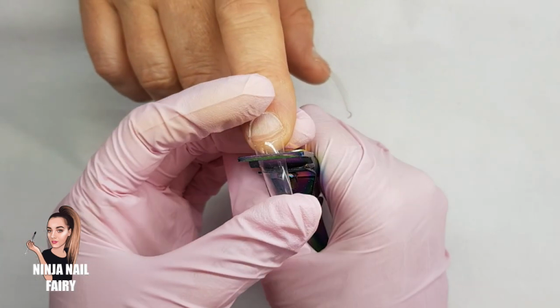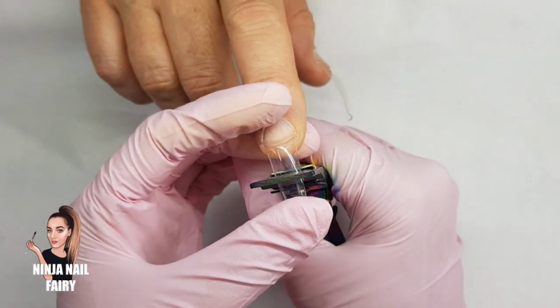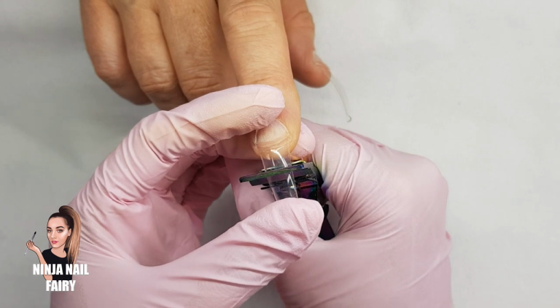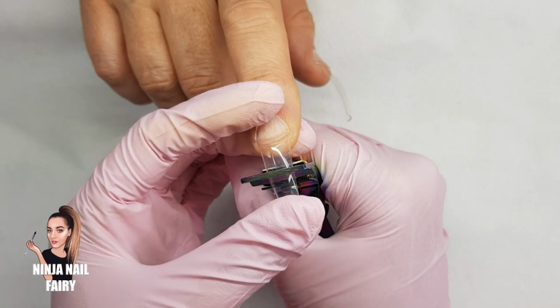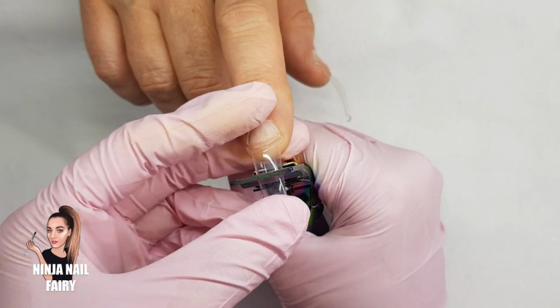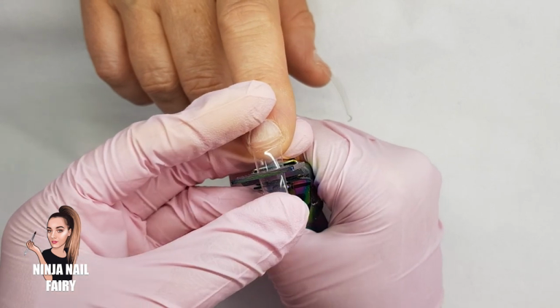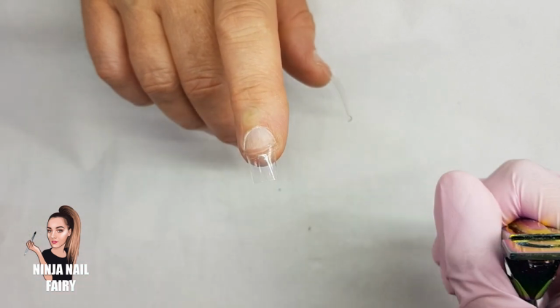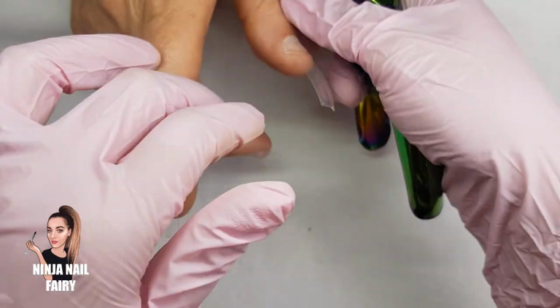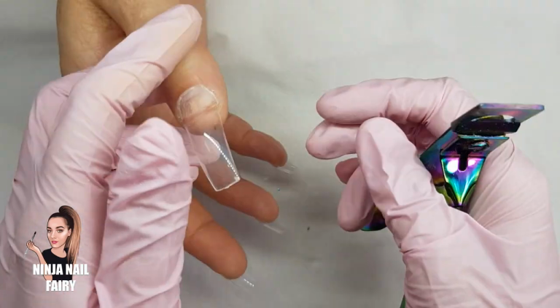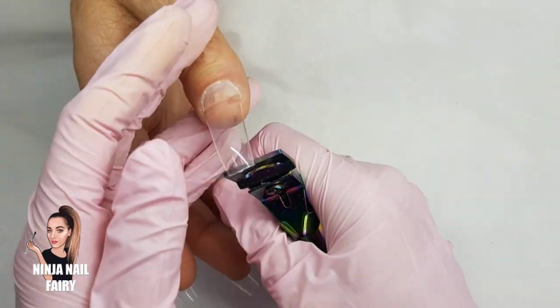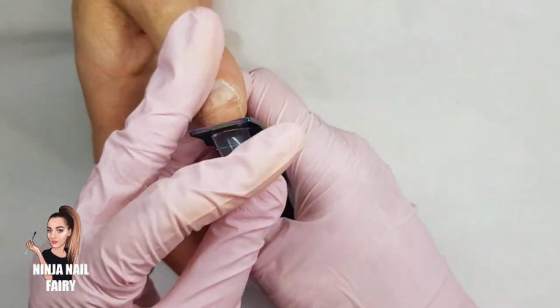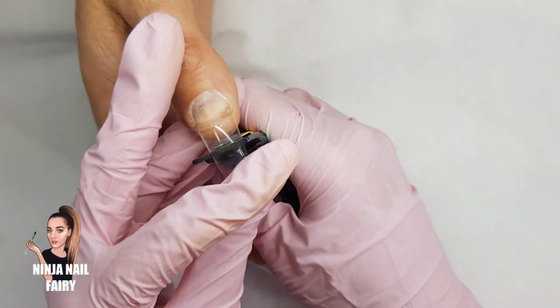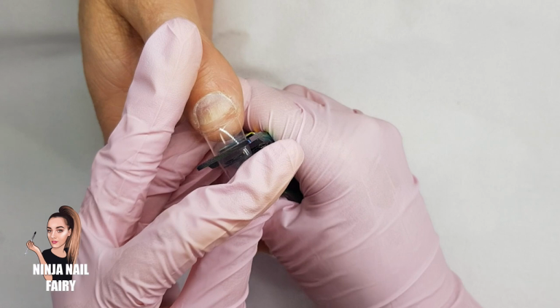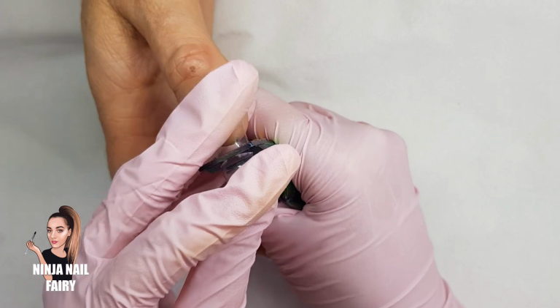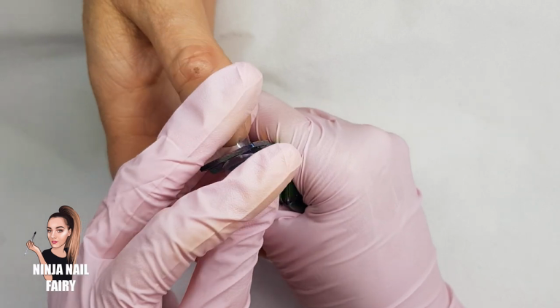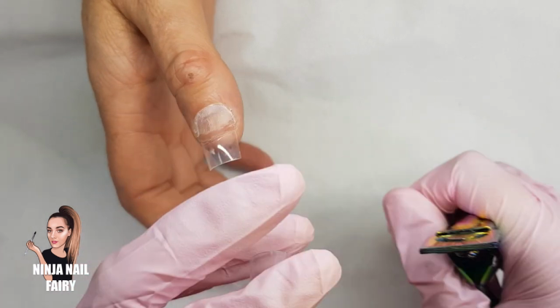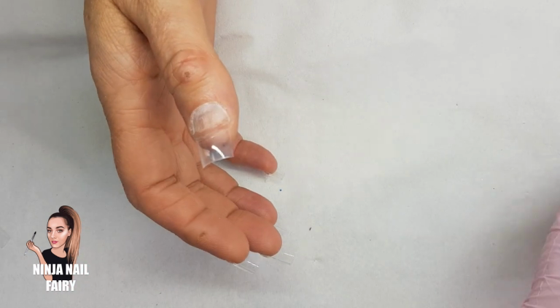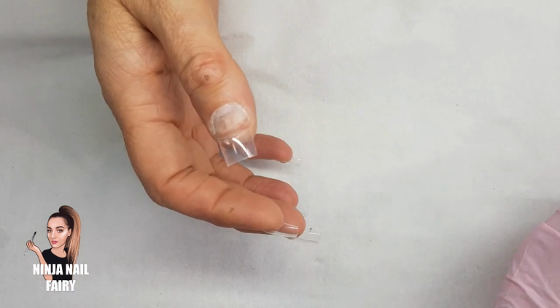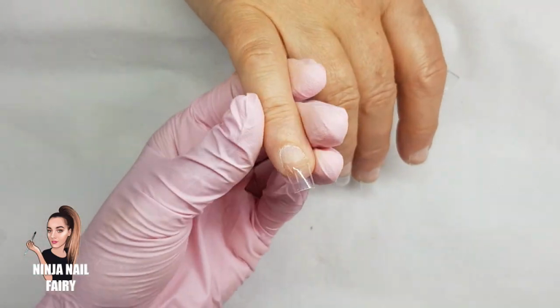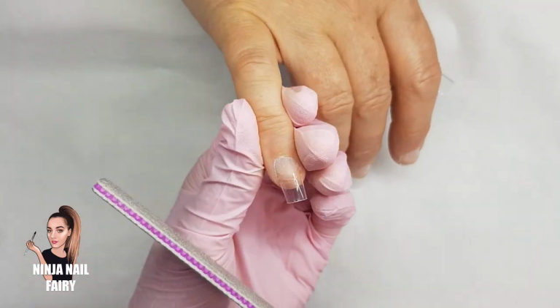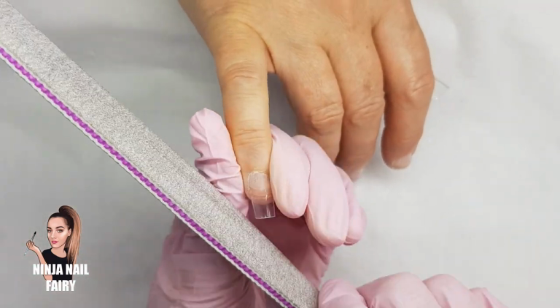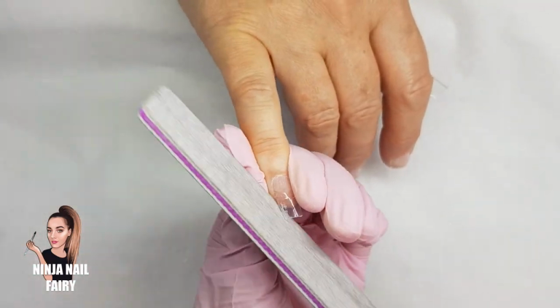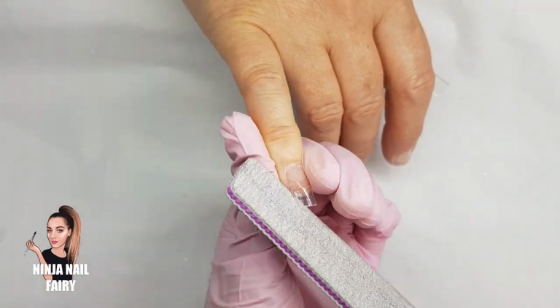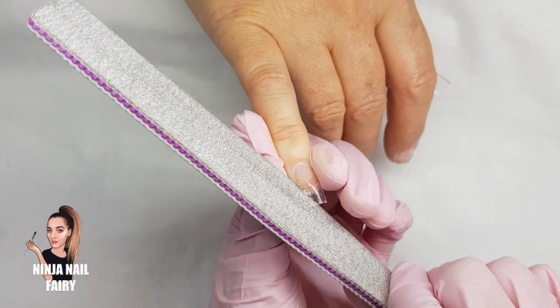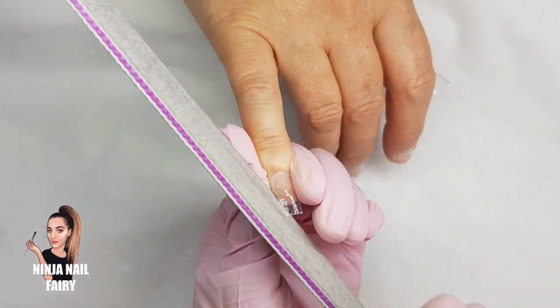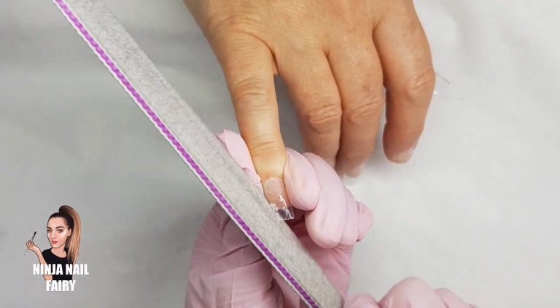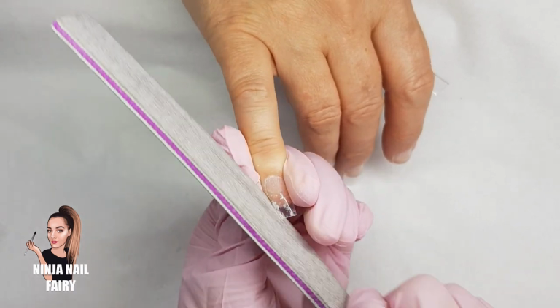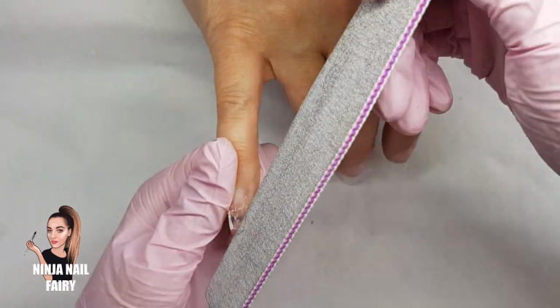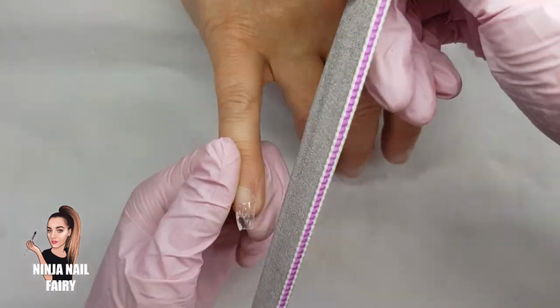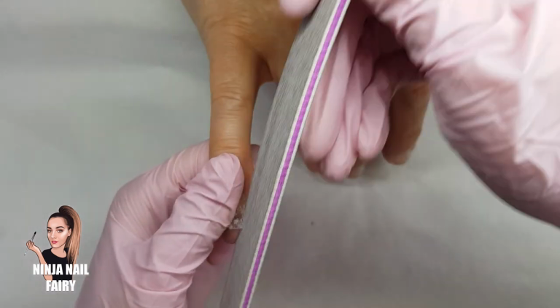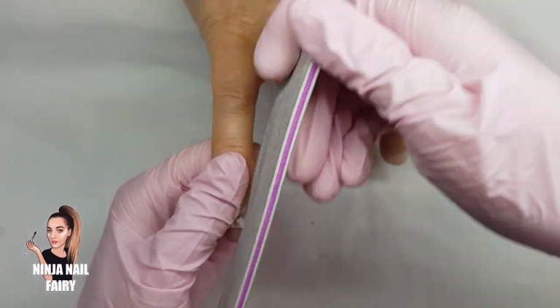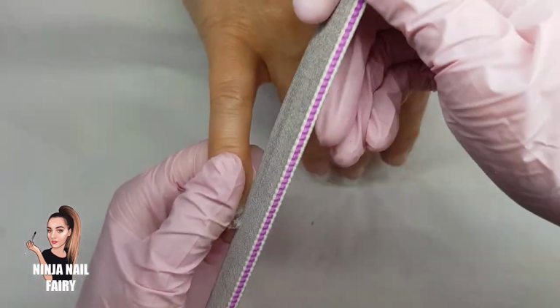So if you want to see how I apply tips and a little bit more of an explanation video, I'll have it either linked on the screen or in the description box down below for you guys. So don't forget to go and check that out. Next I'm coming in with the 100-180 grit nail files from Glitter Planet.